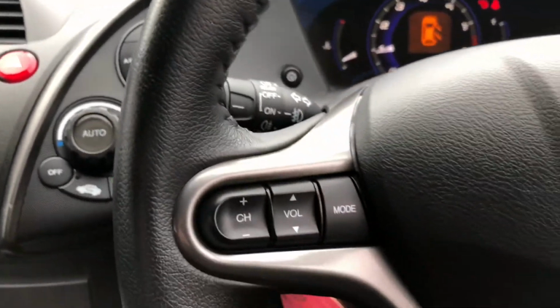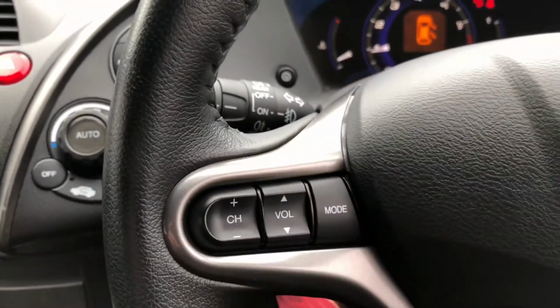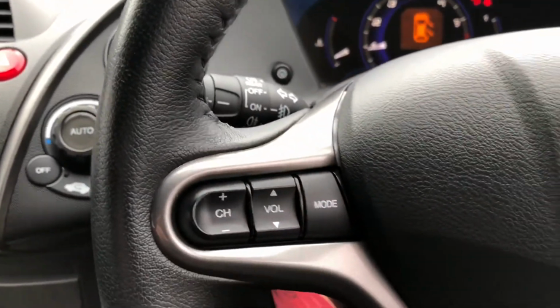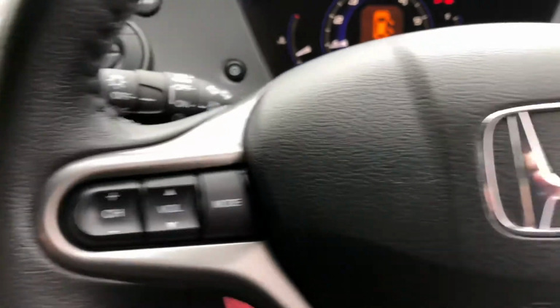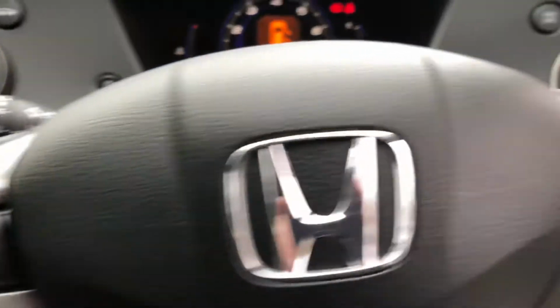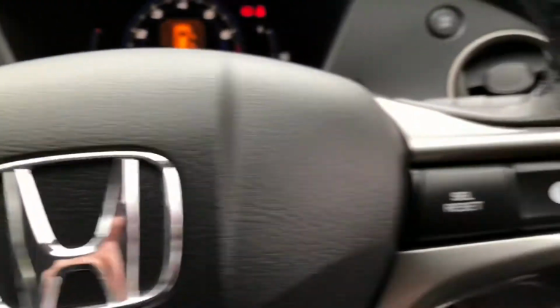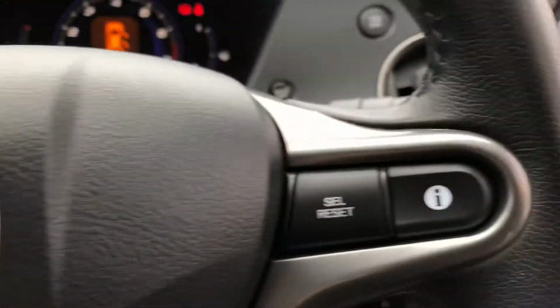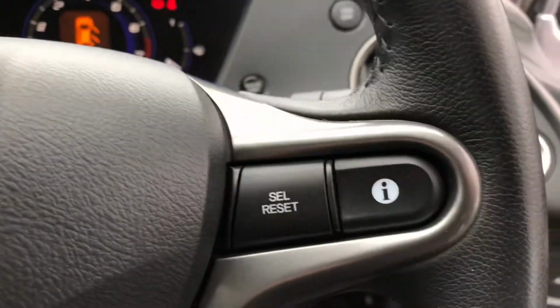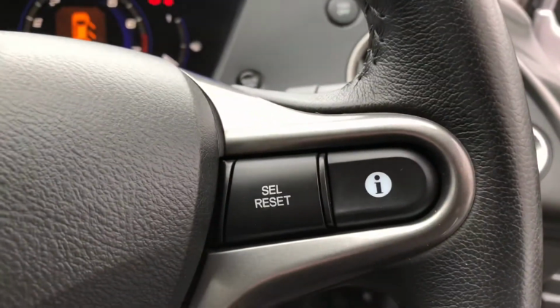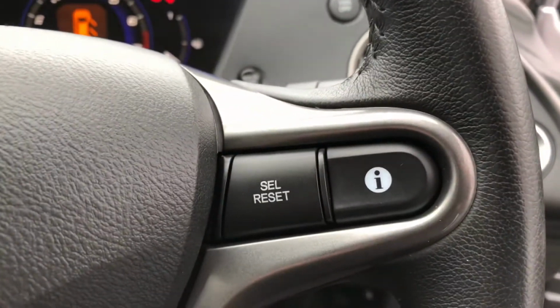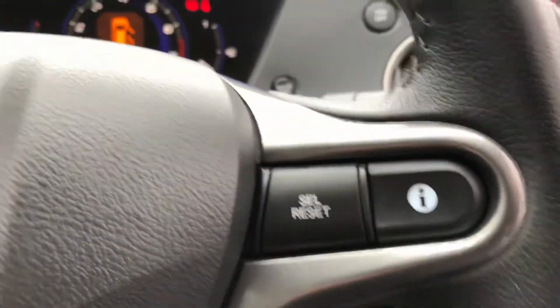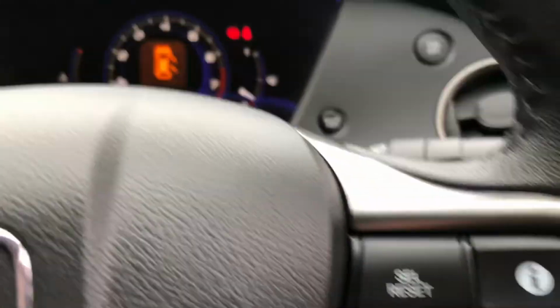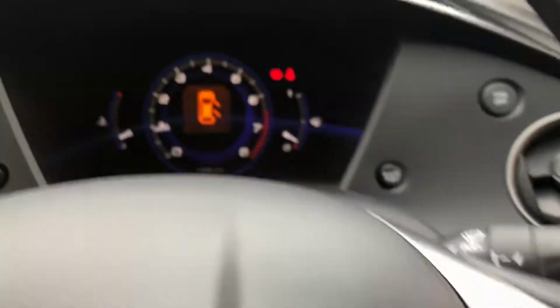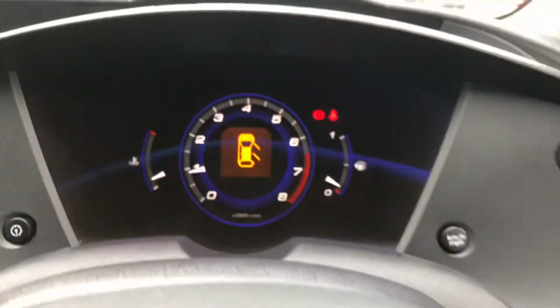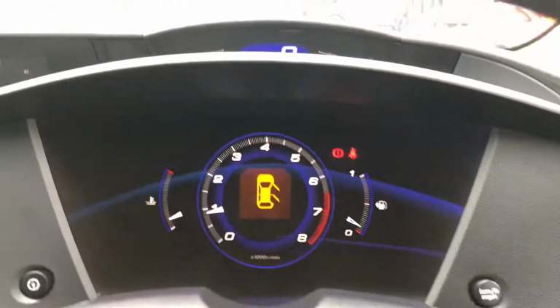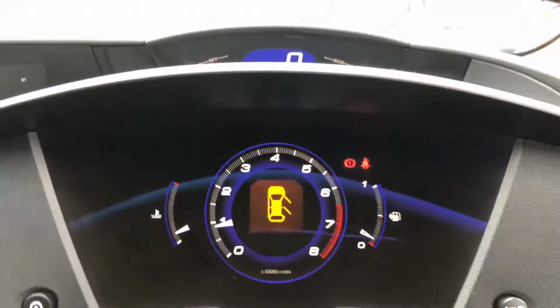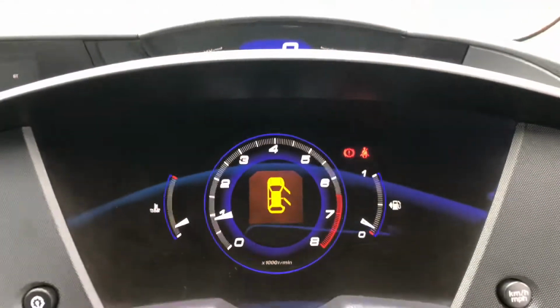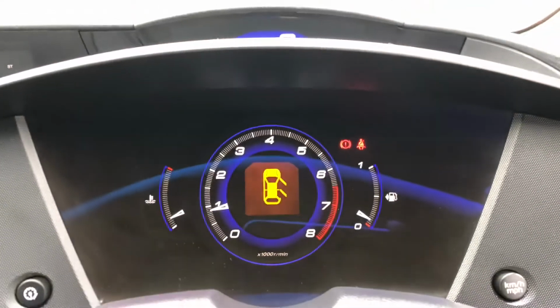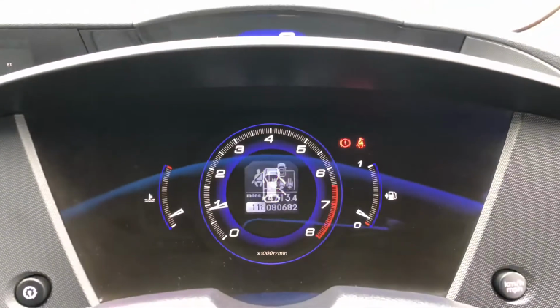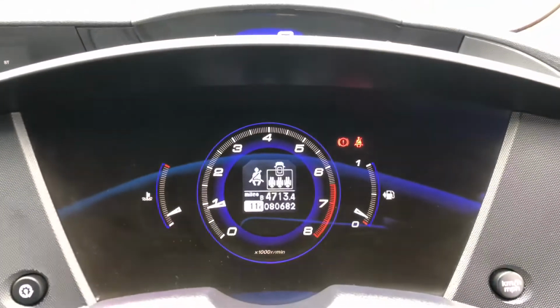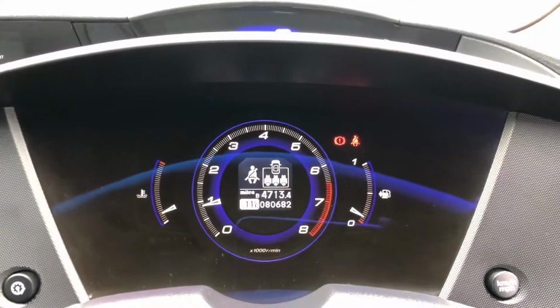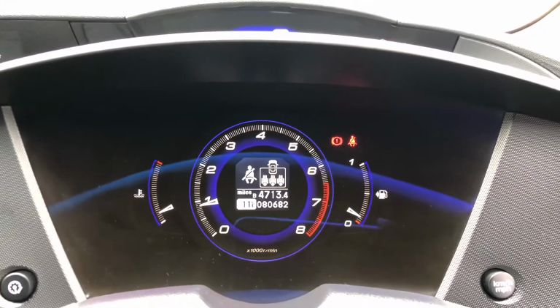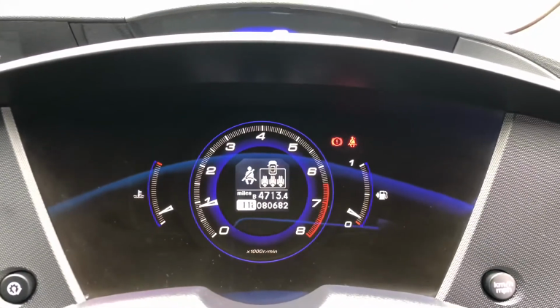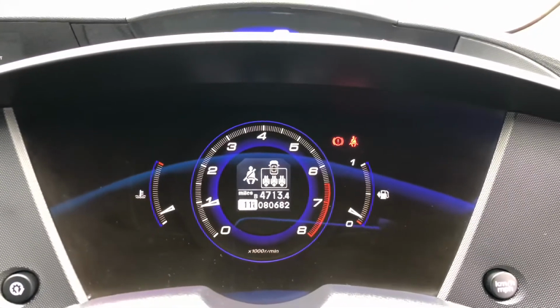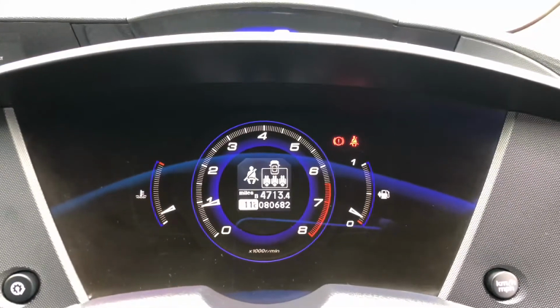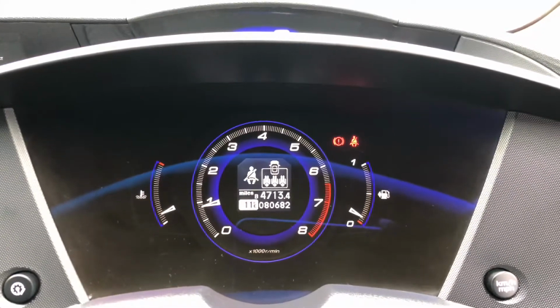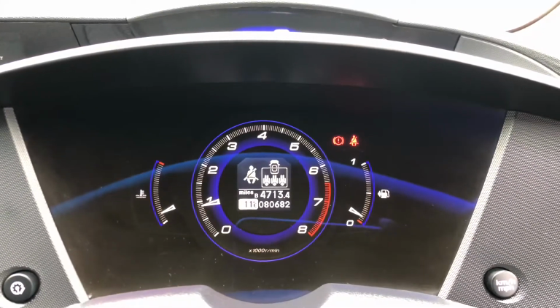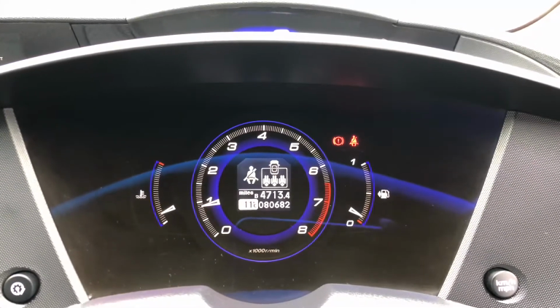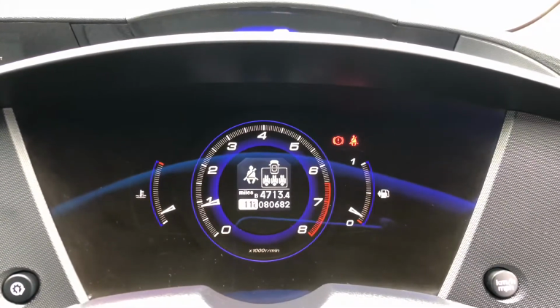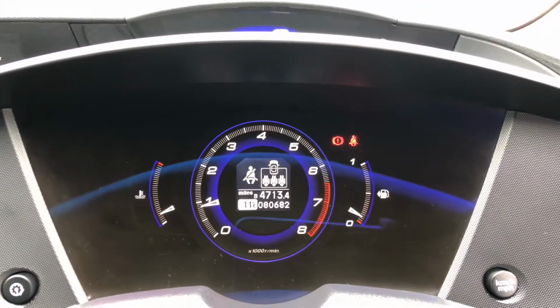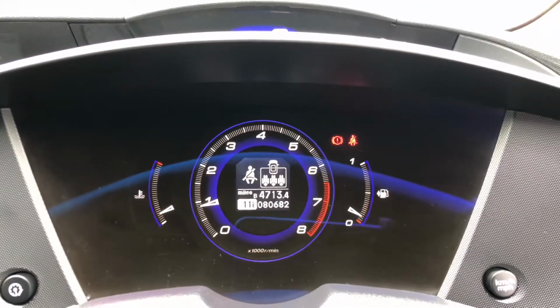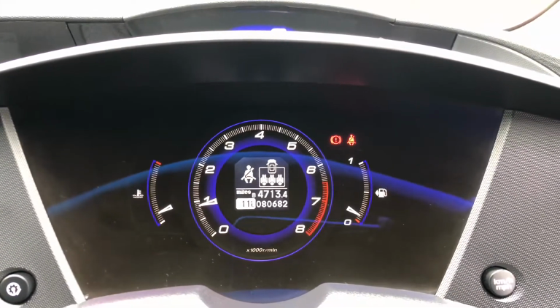Steering wheel mounted controls operate the stereo and the onboard computer. And as we take a look at the mileage, we can see this car has covered 80,682 miles.